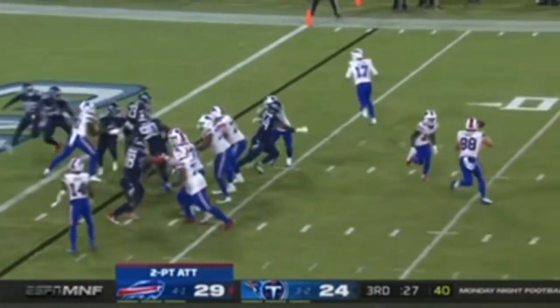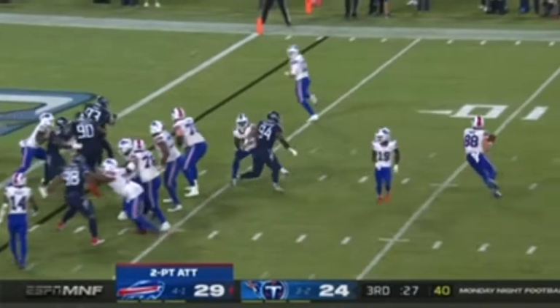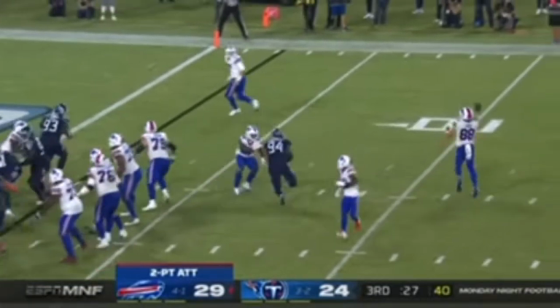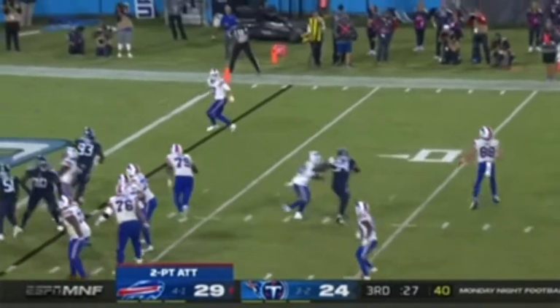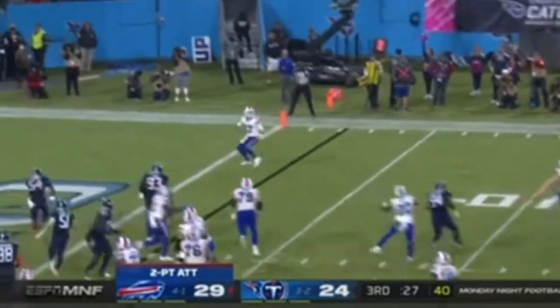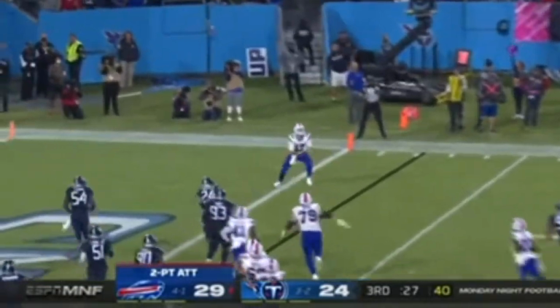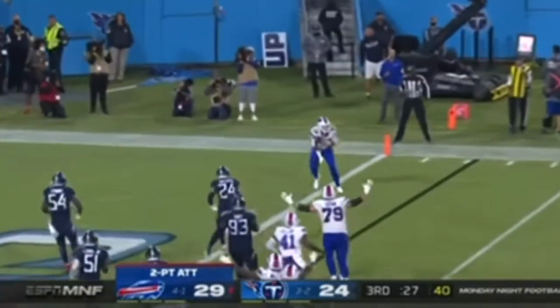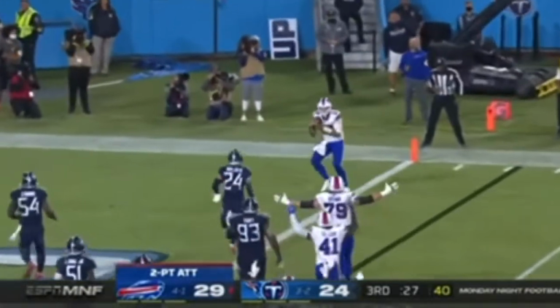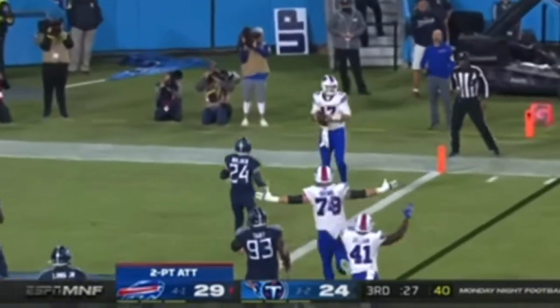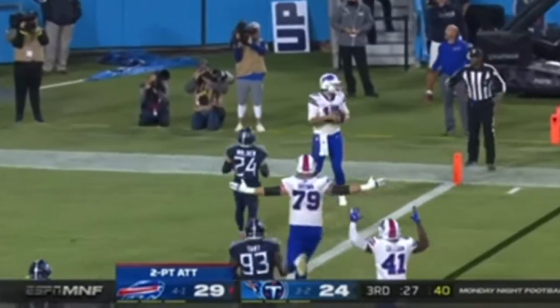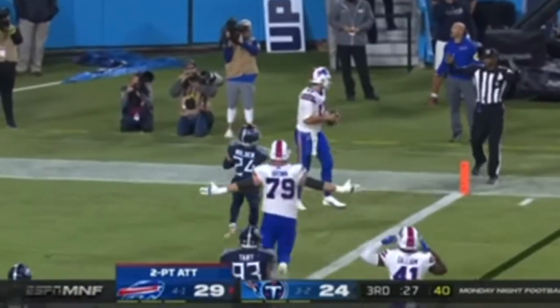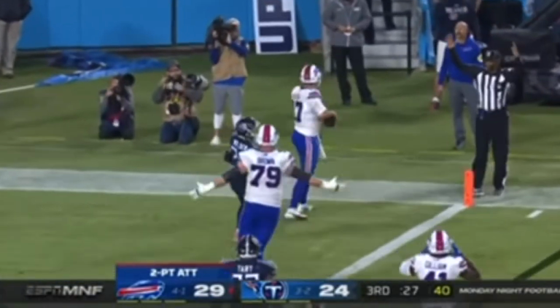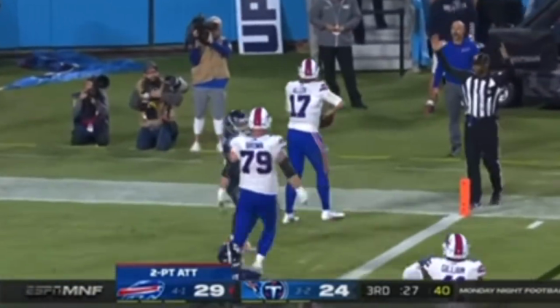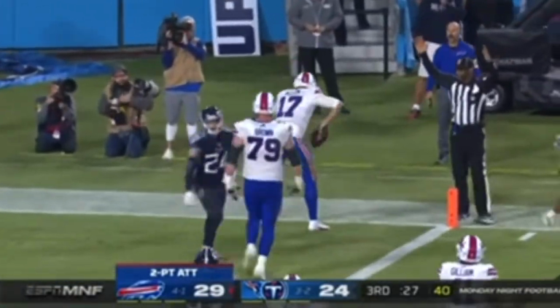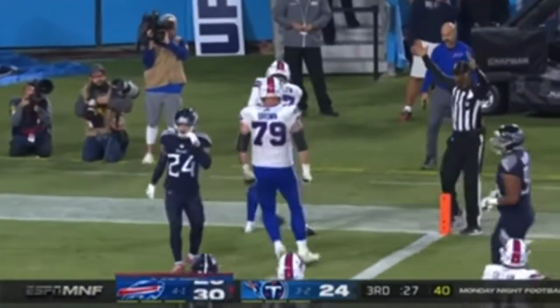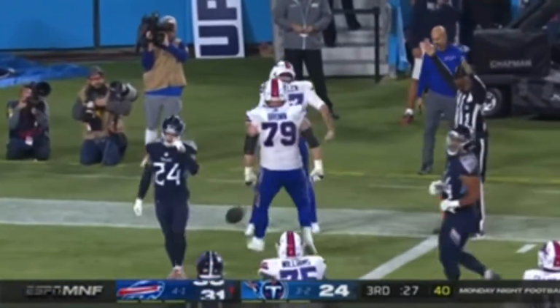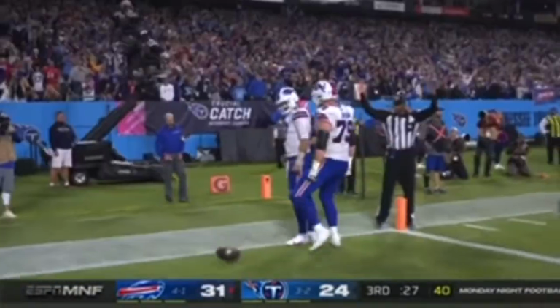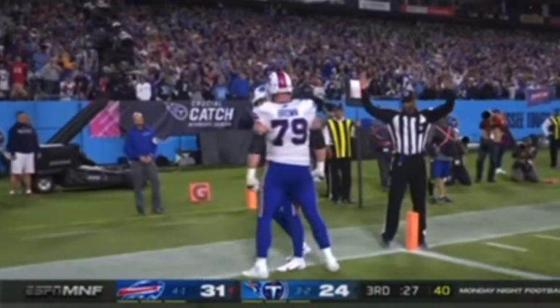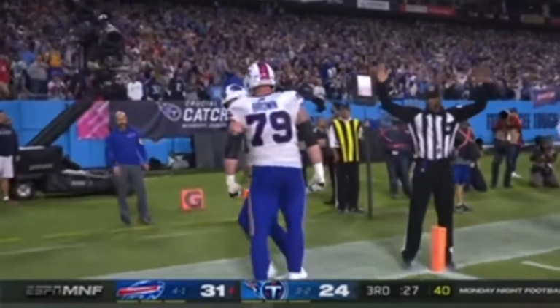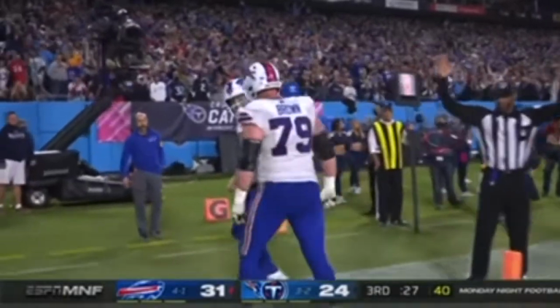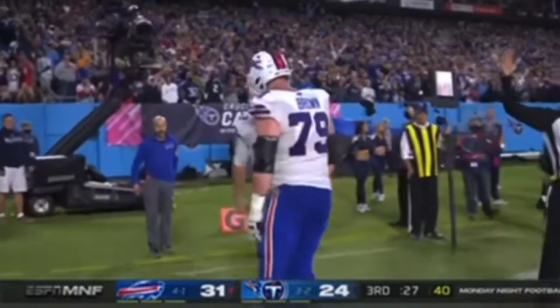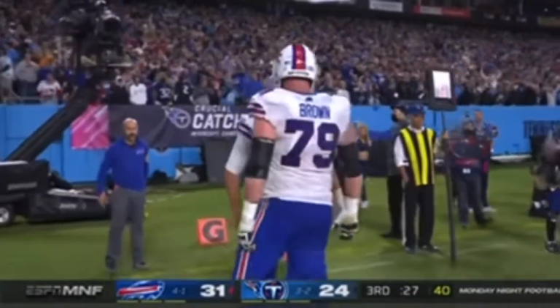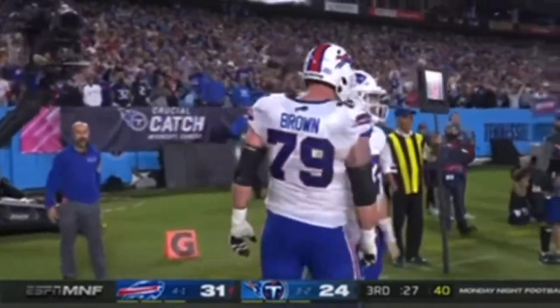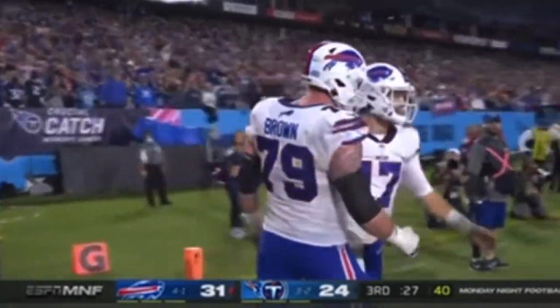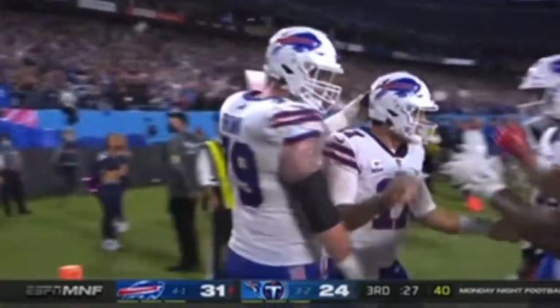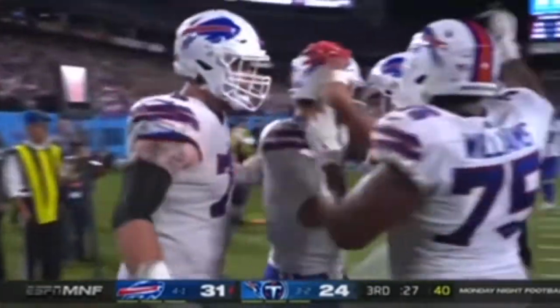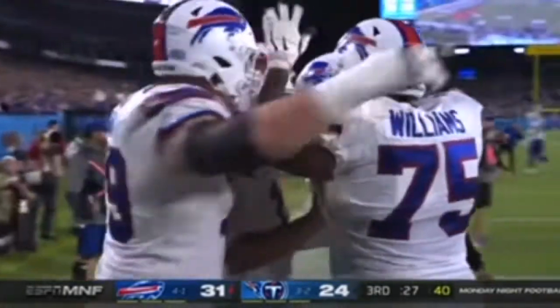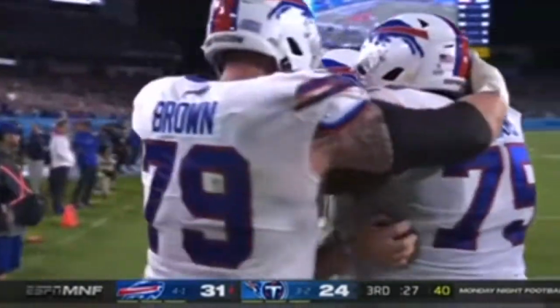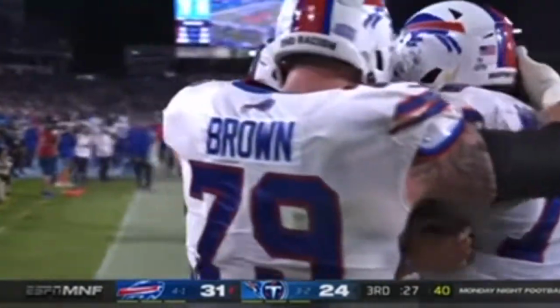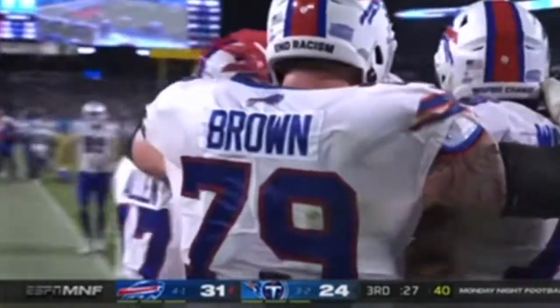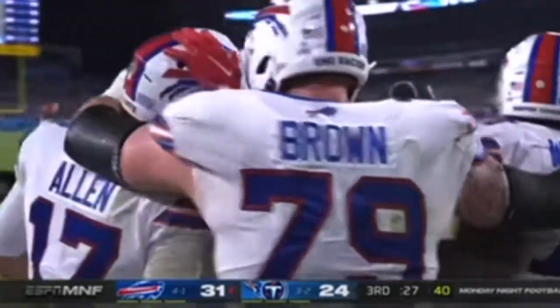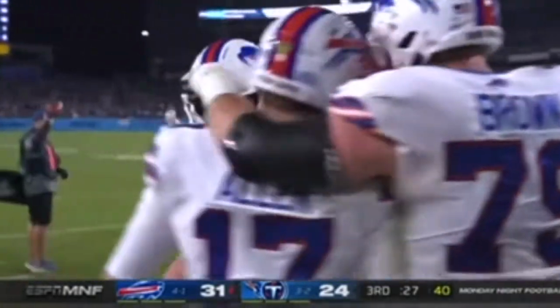Touchdown! Got him! Wants to throw it back — for Josh Allen! For the two-point conversion! And it's a Buffalo special! A little razzle dazzle!